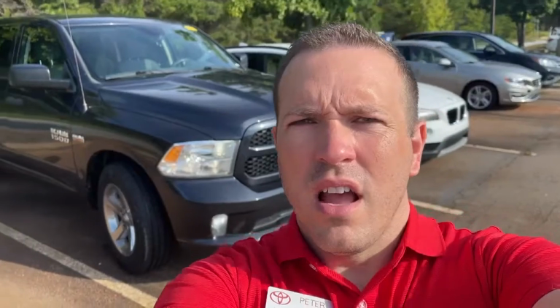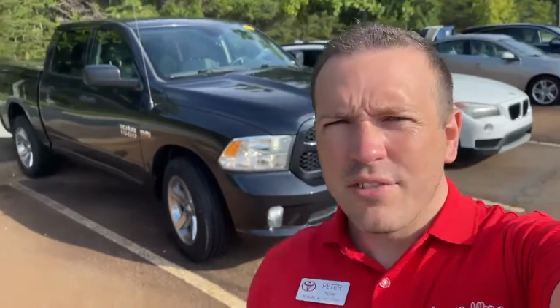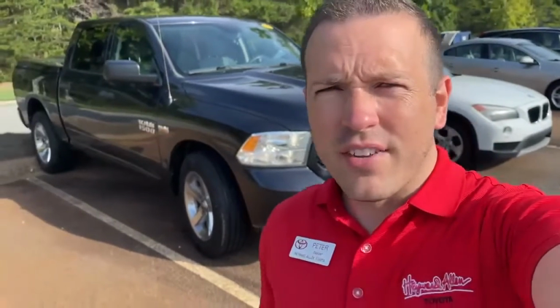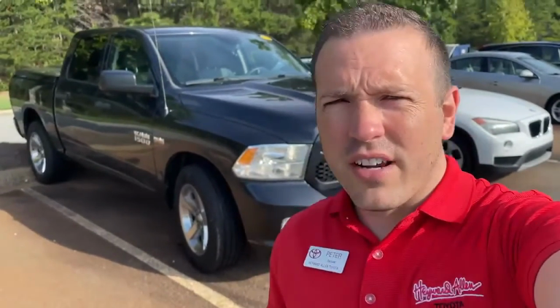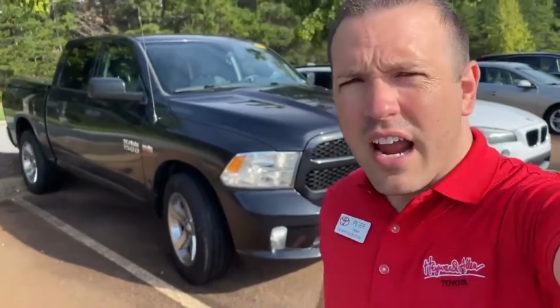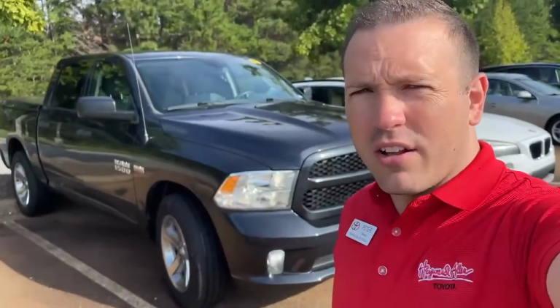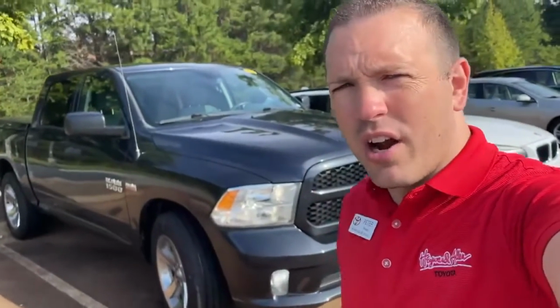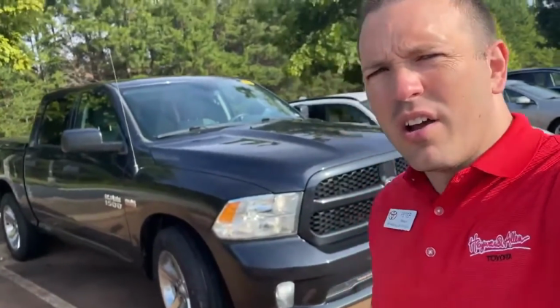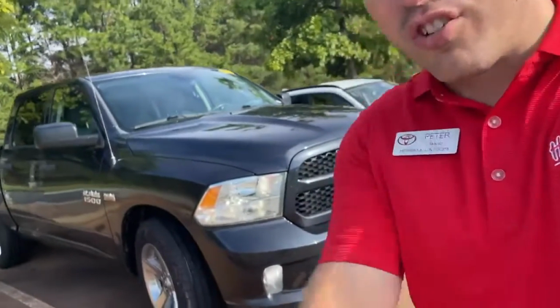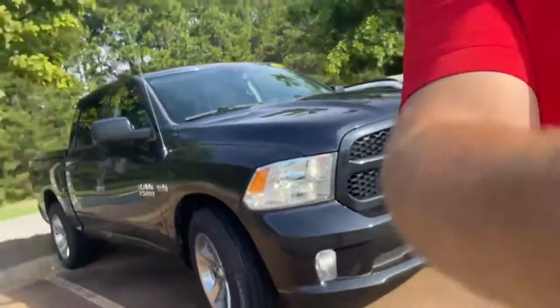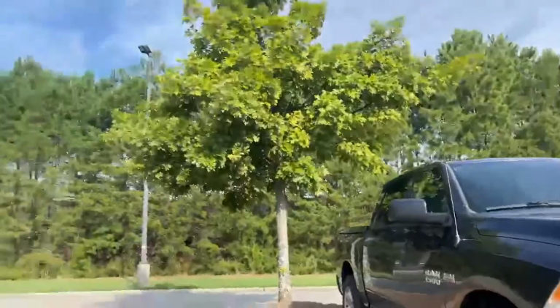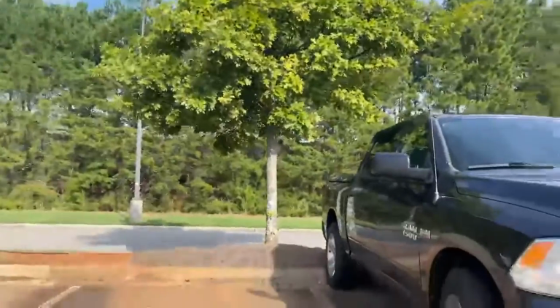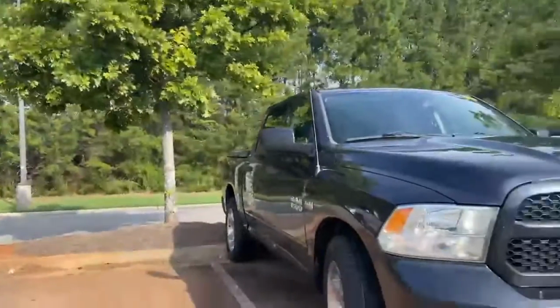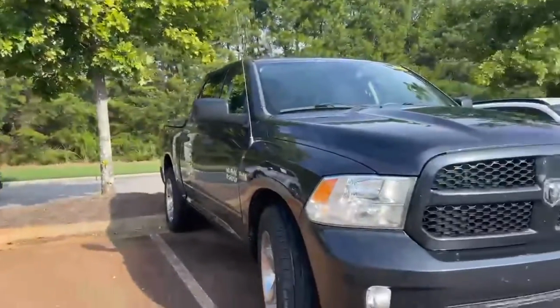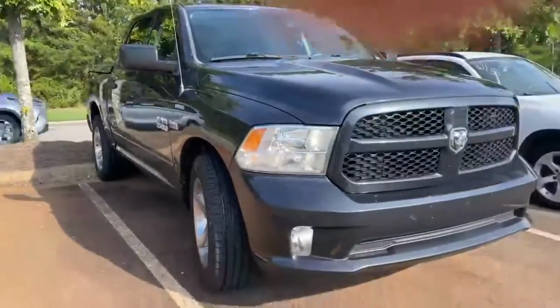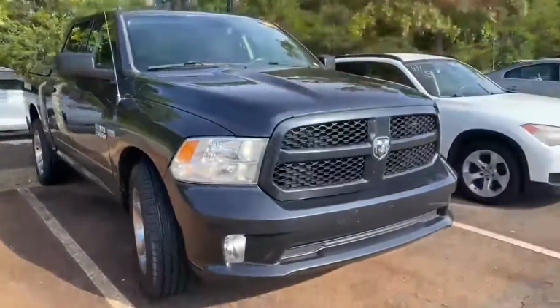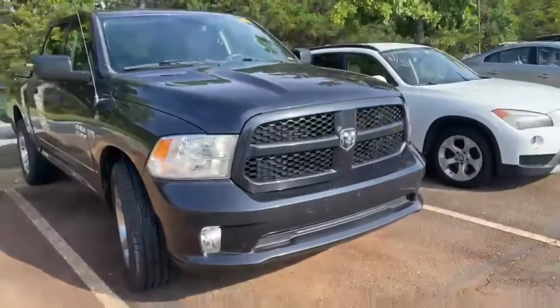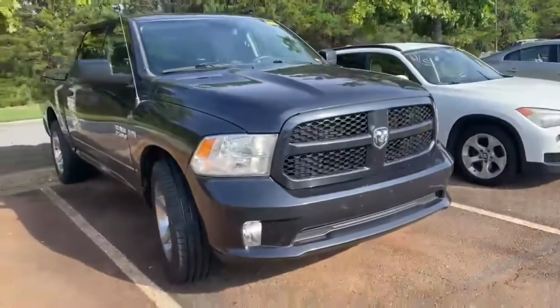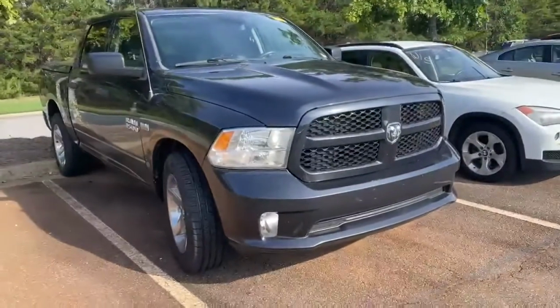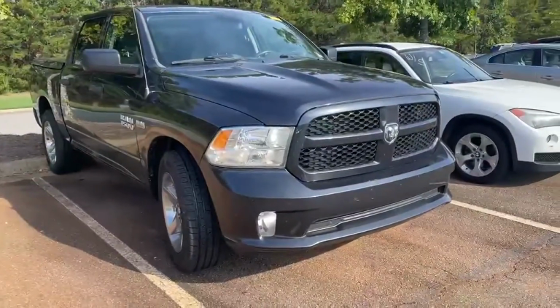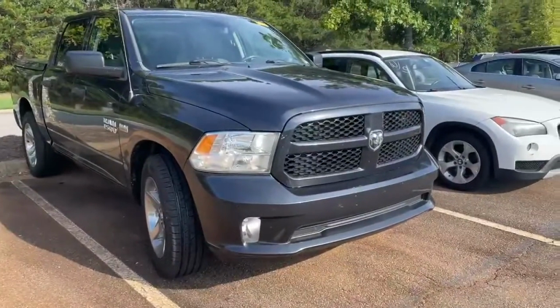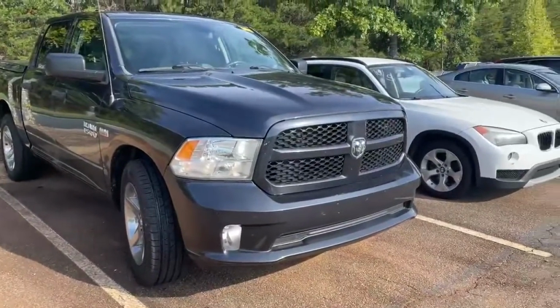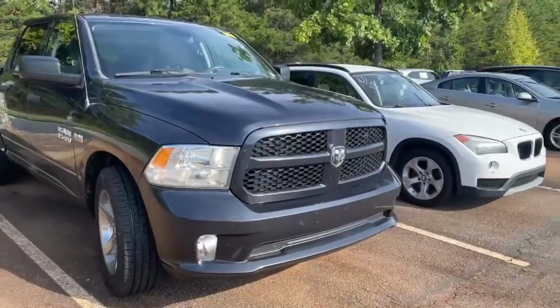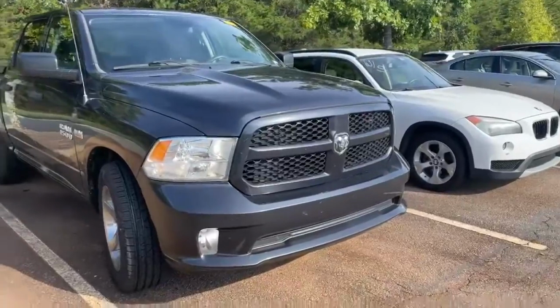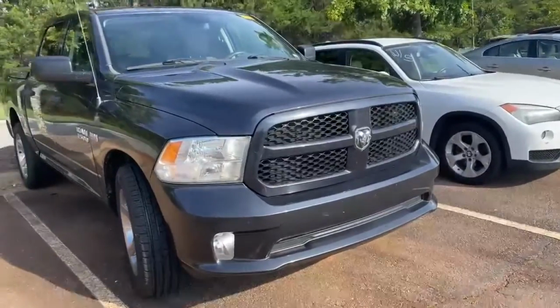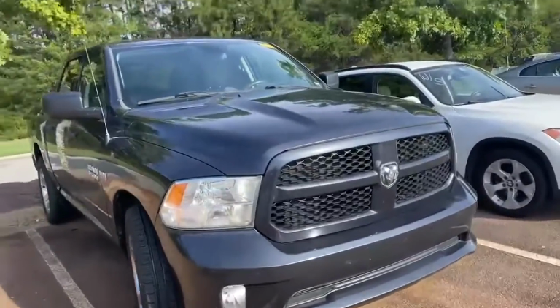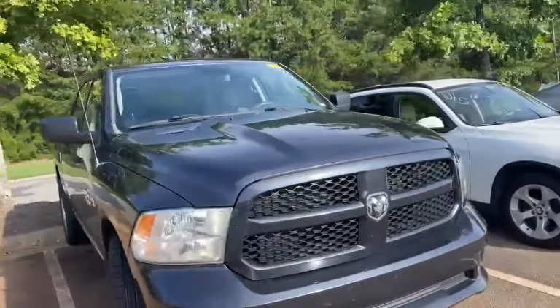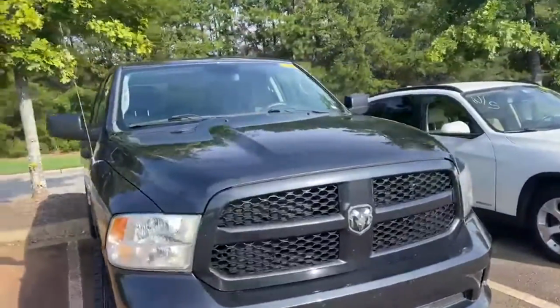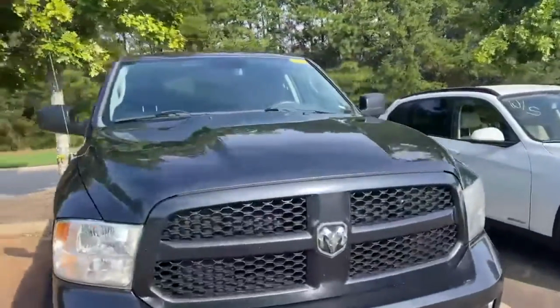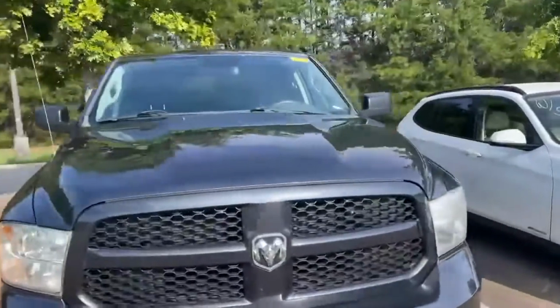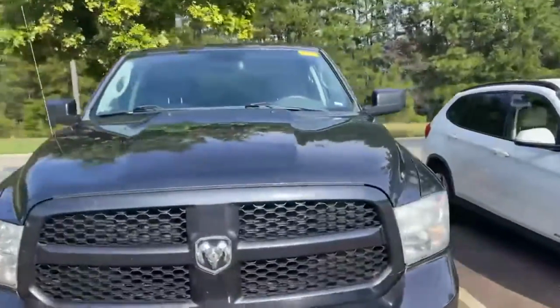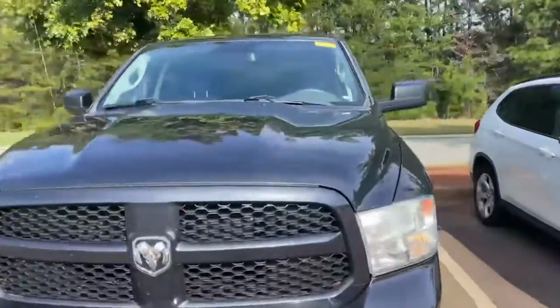Hey guys, Peter Salazar here at Hayward Allen Toyota. We just took in a 2014 Ram 1500. This is the Hemi 5.7, the big leader, big engine.